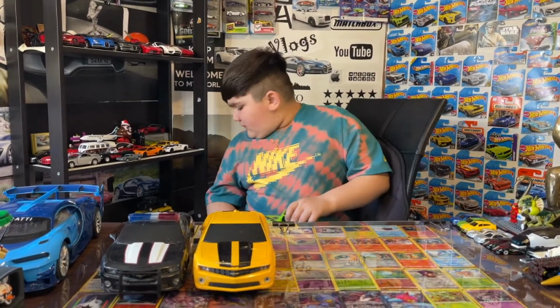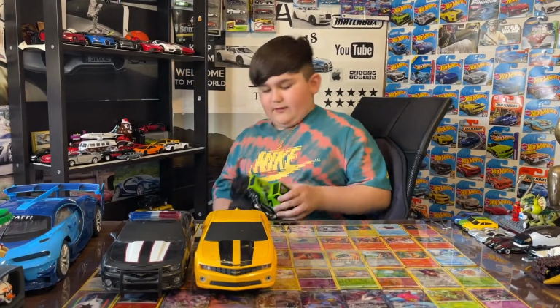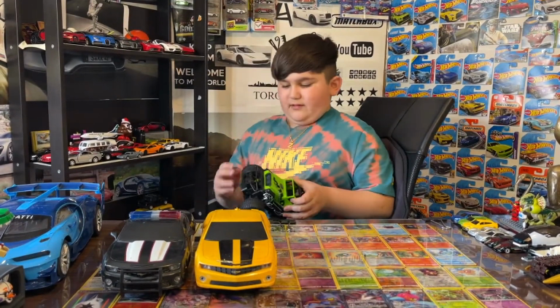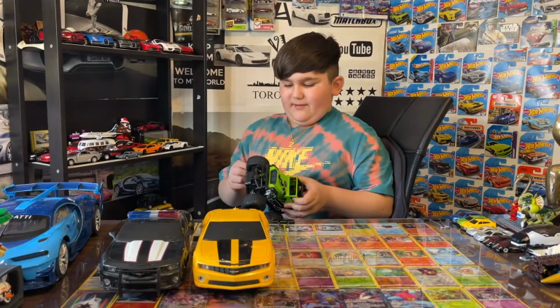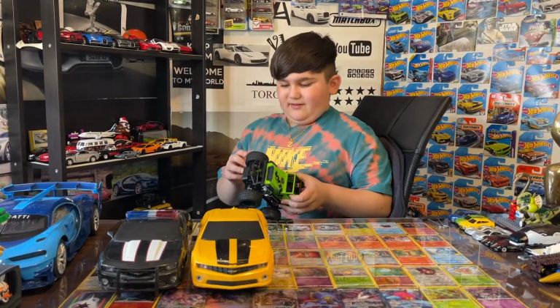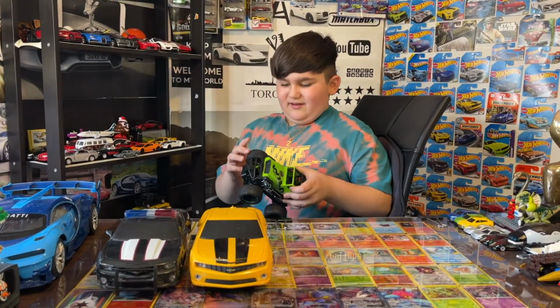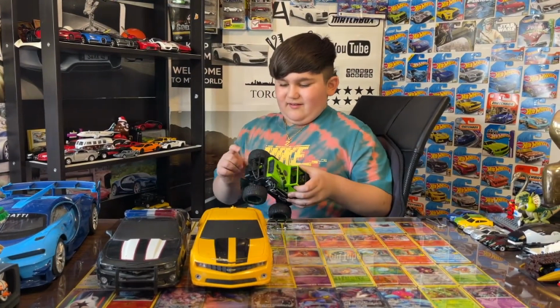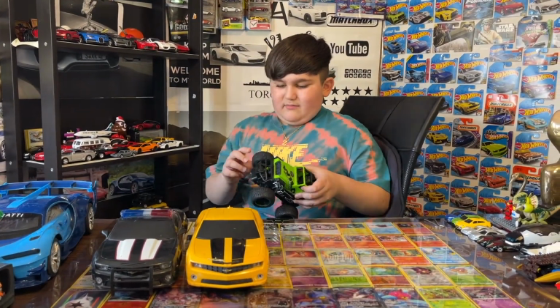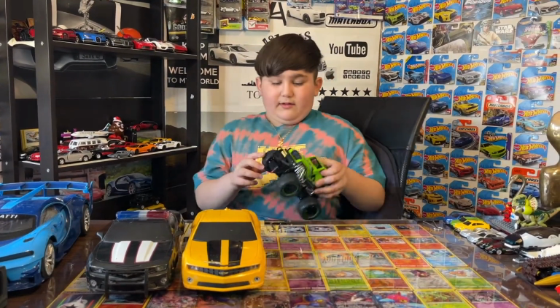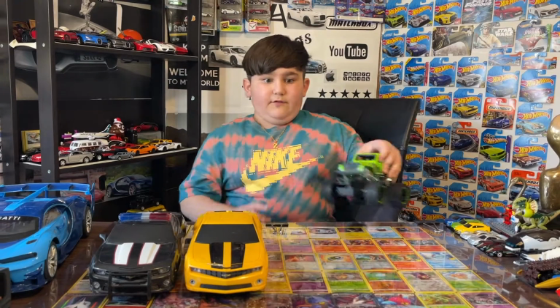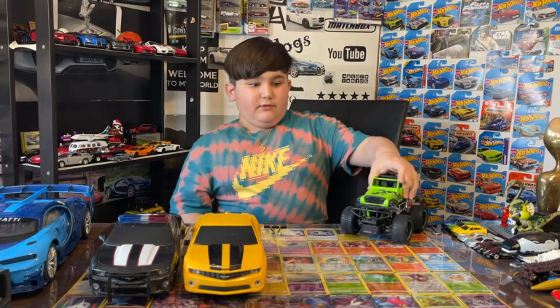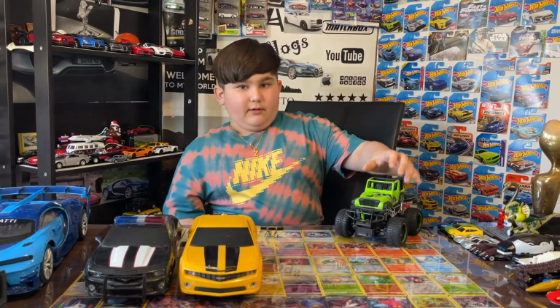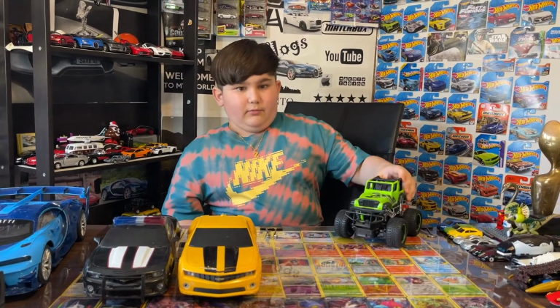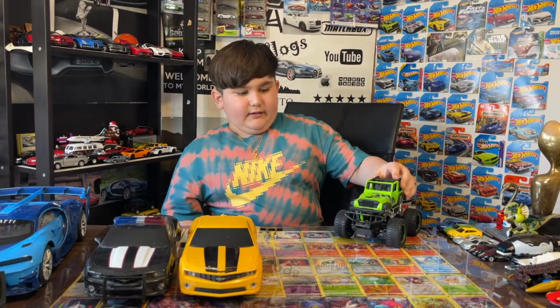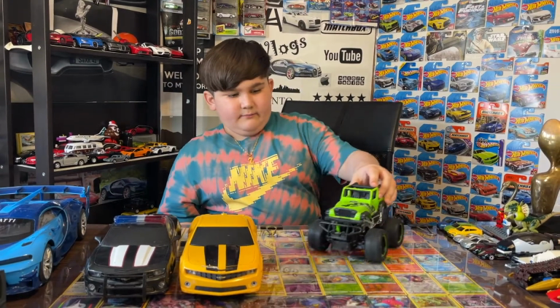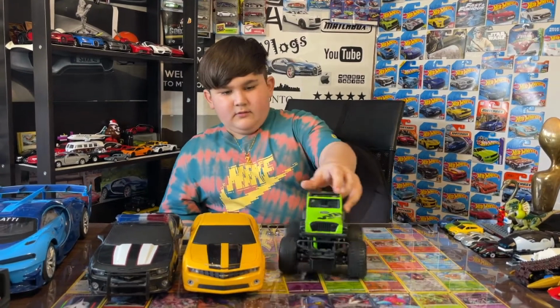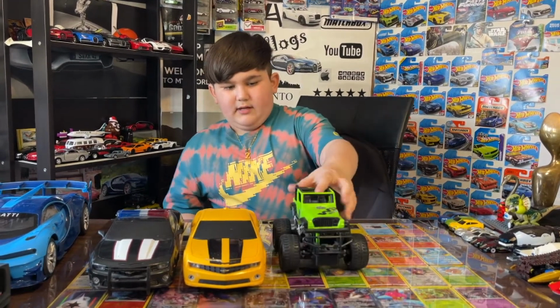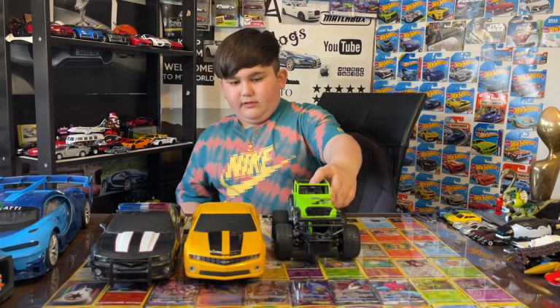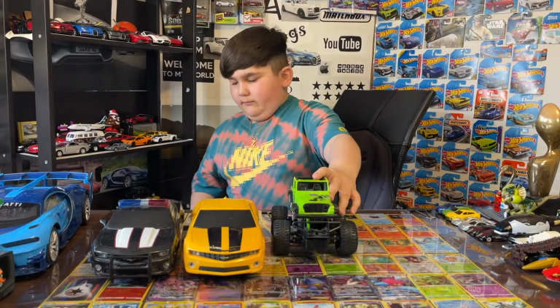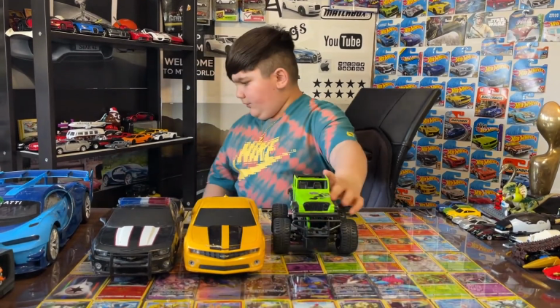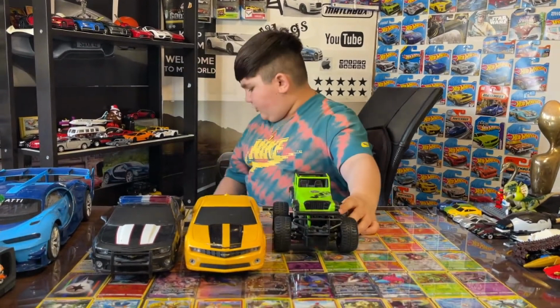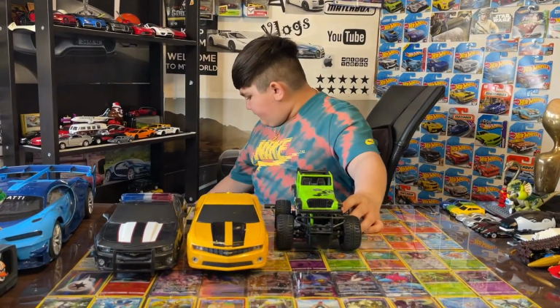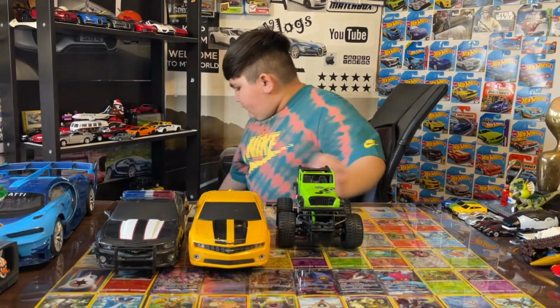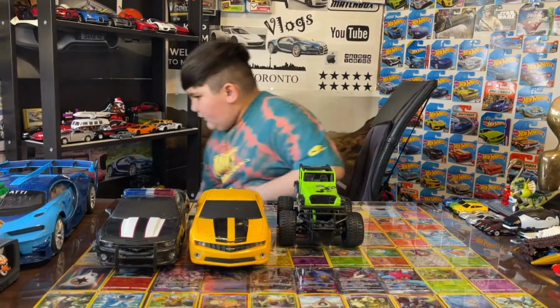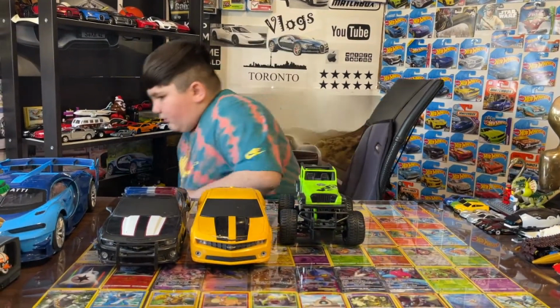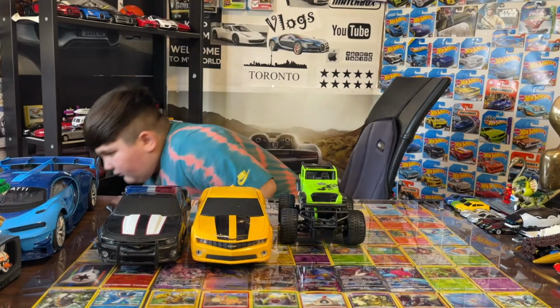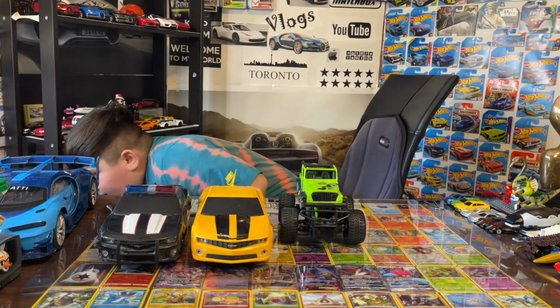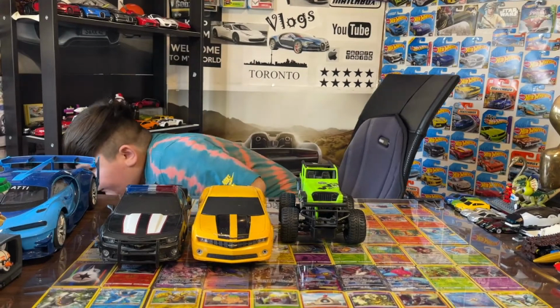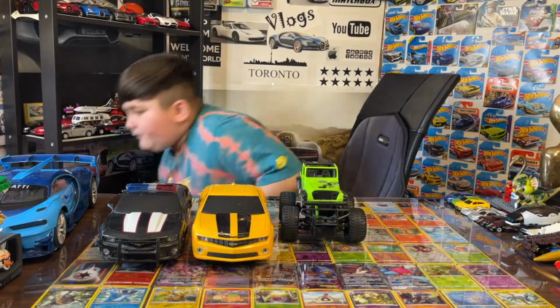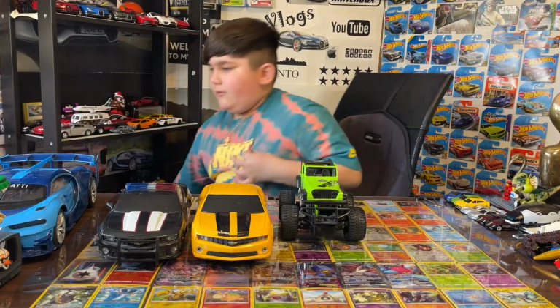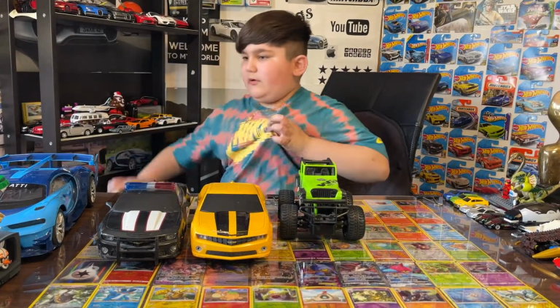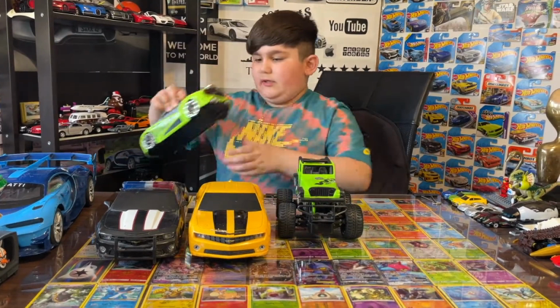I forgot to put batteries in there, but I know this one is actually working. Pretty cool. Okay, next we got one of these.